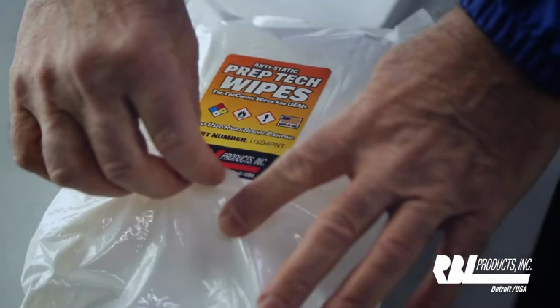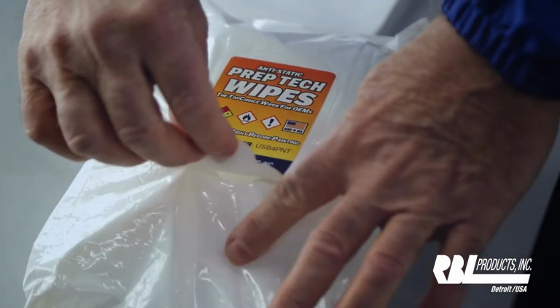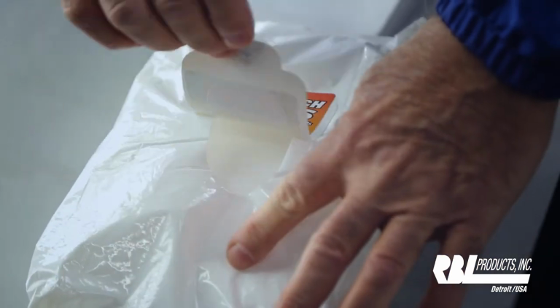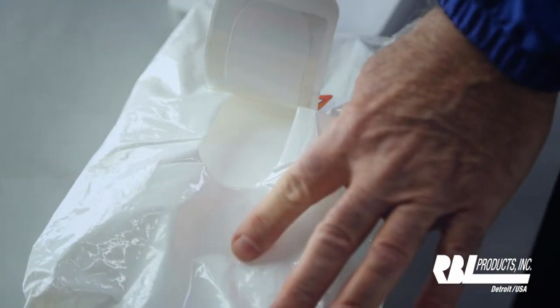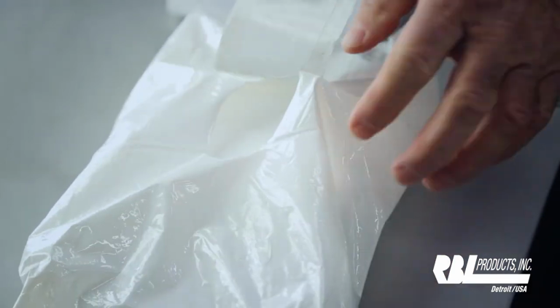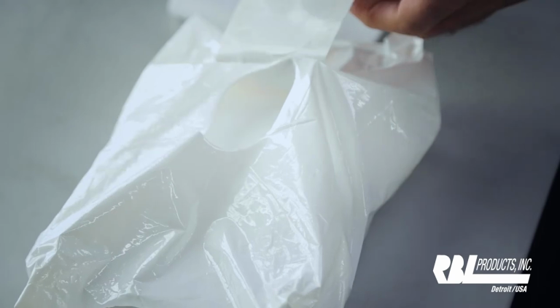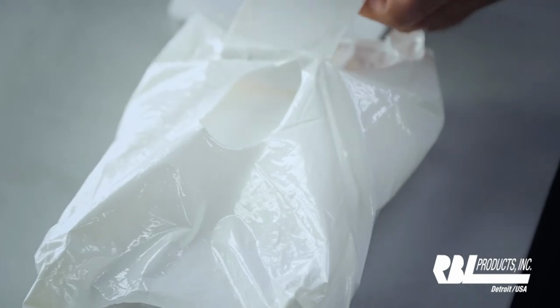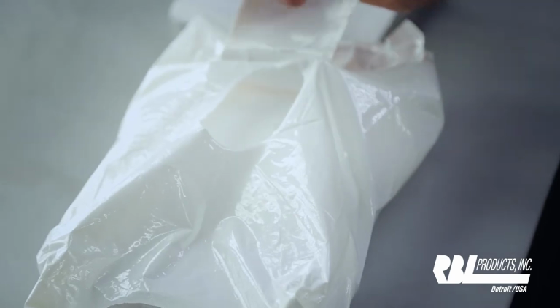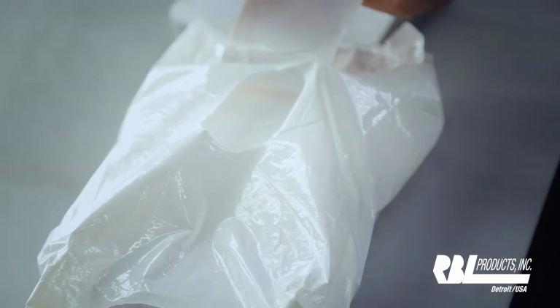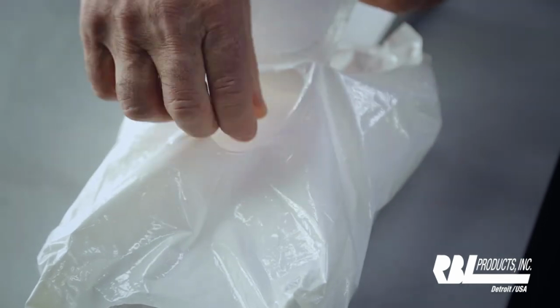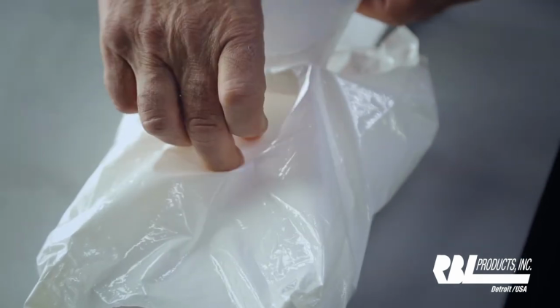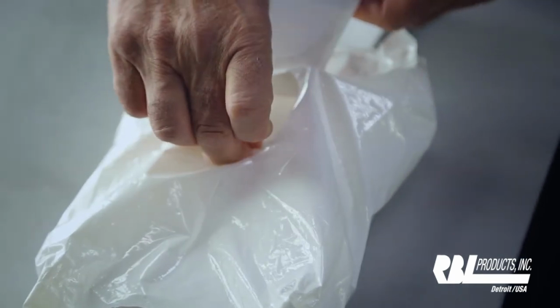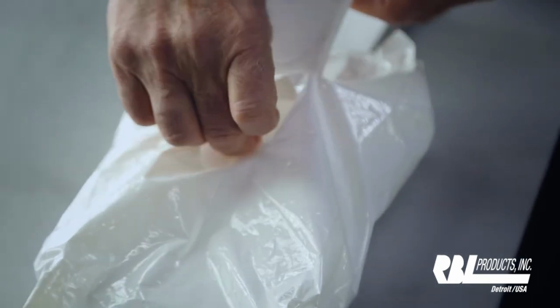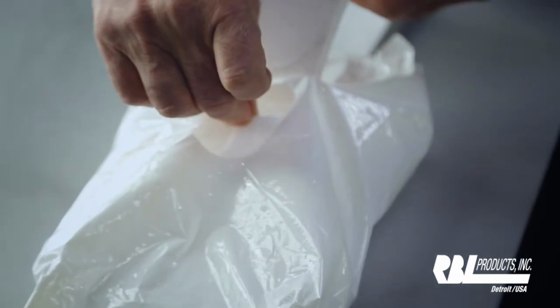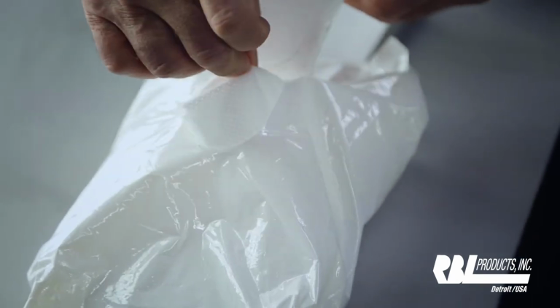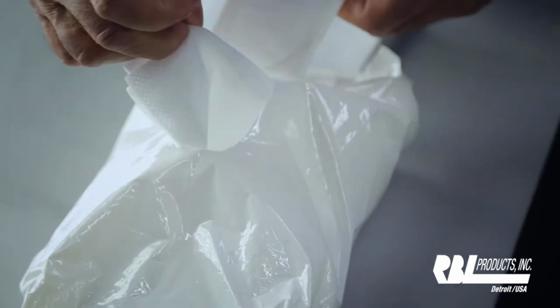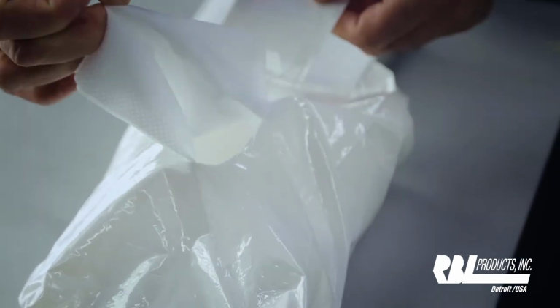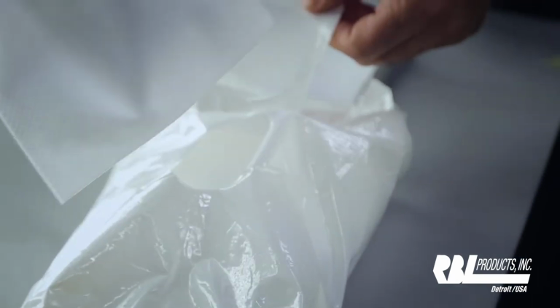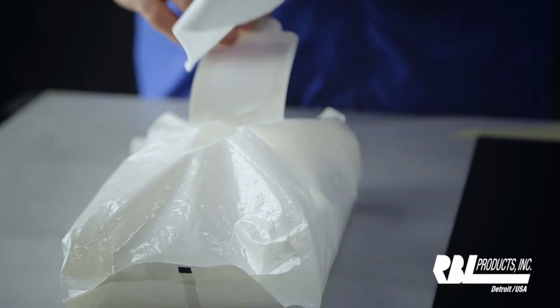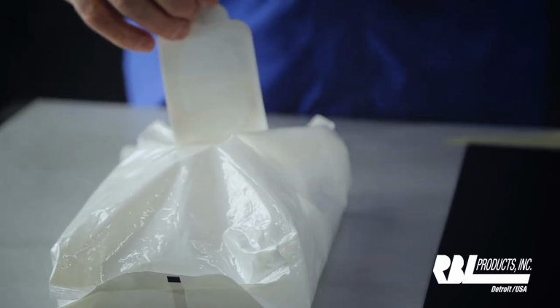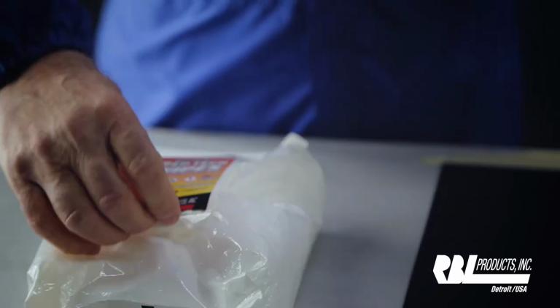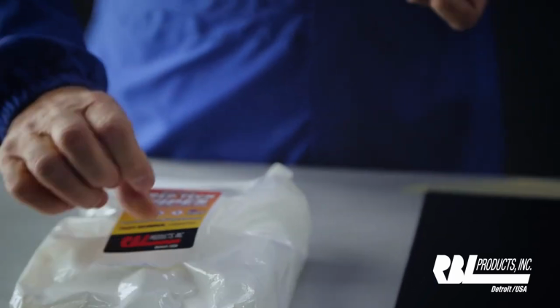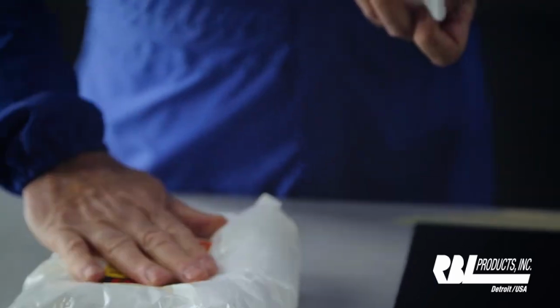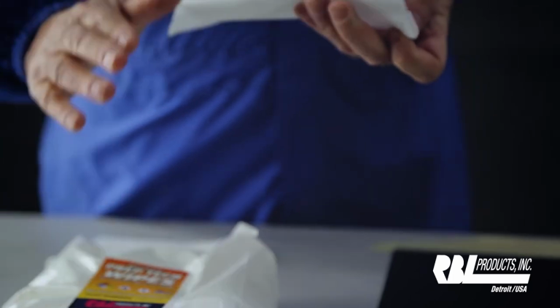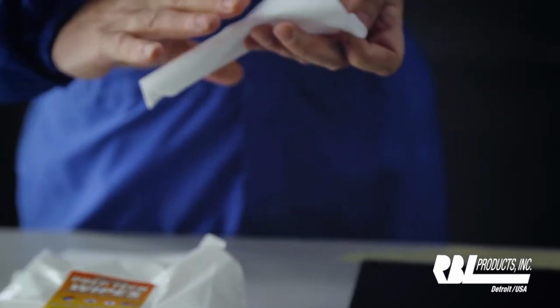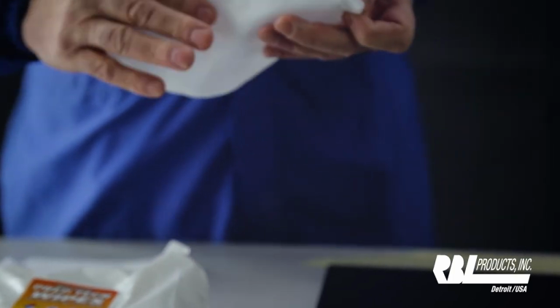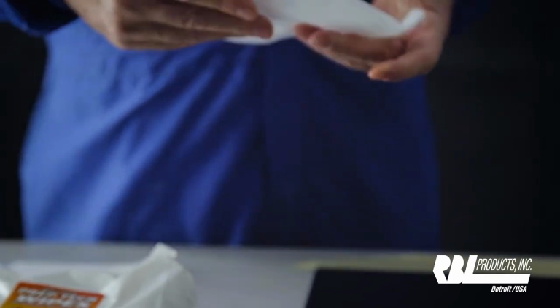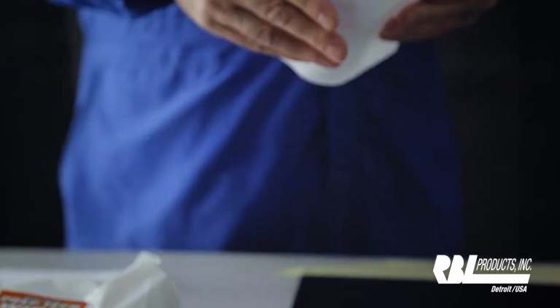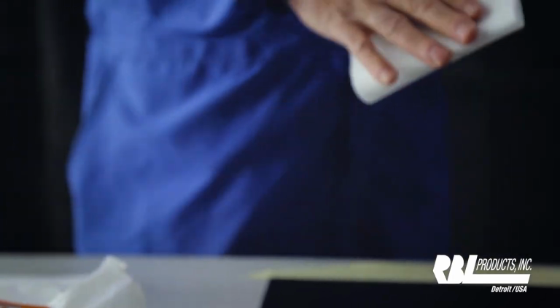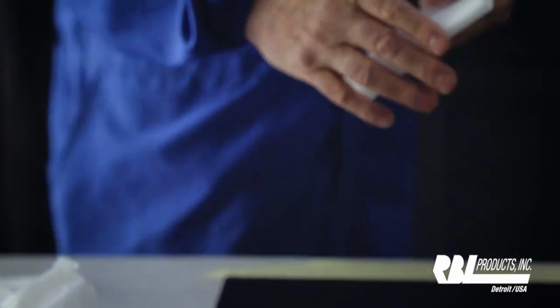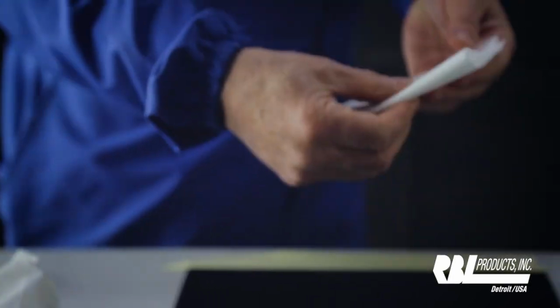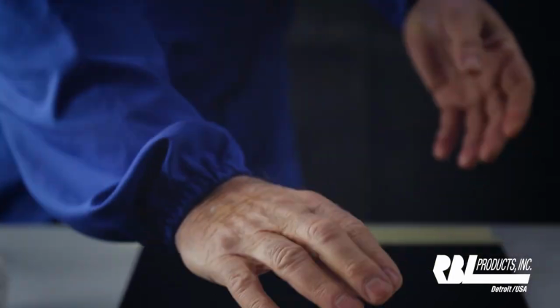I'll open up the resealable pouch lid, remove one wipe, make sure I seal it back again, and wipe the entire surface.